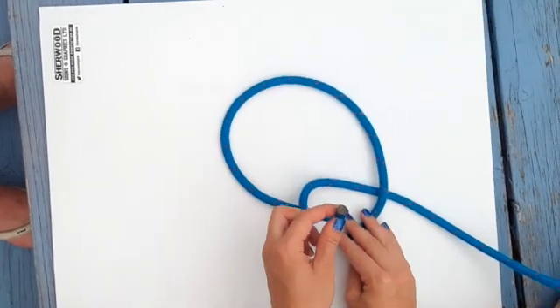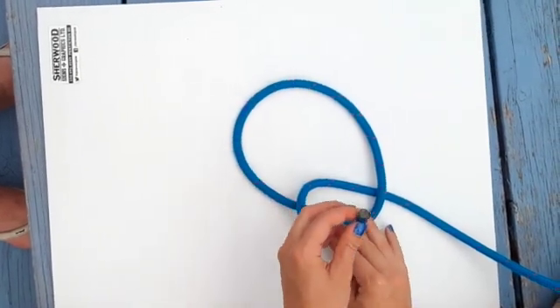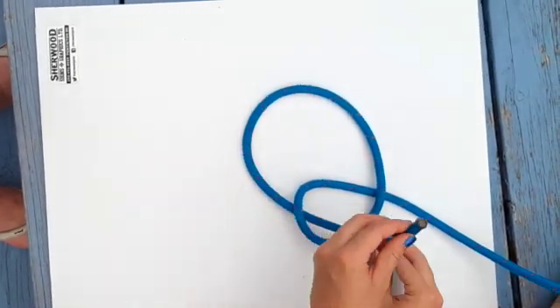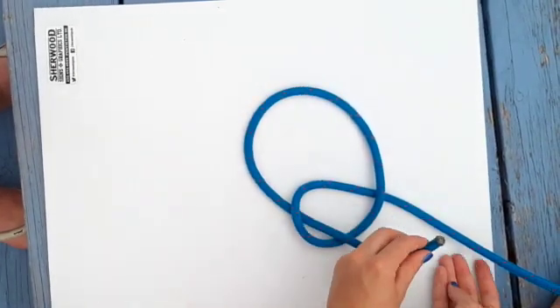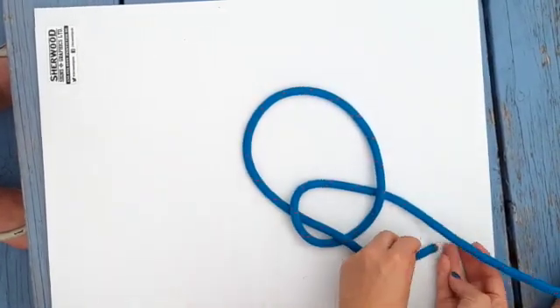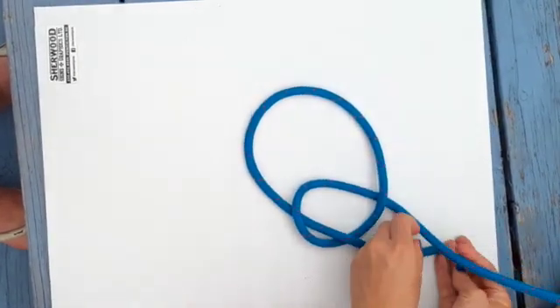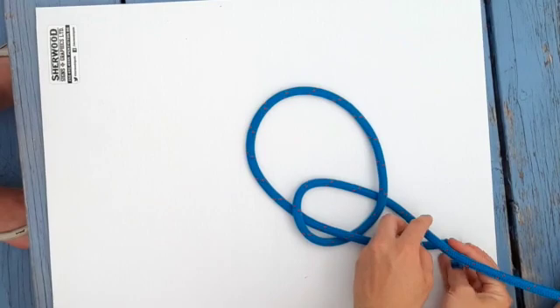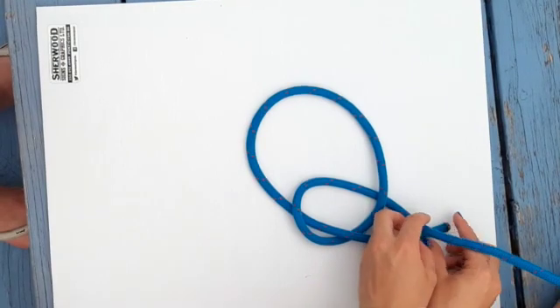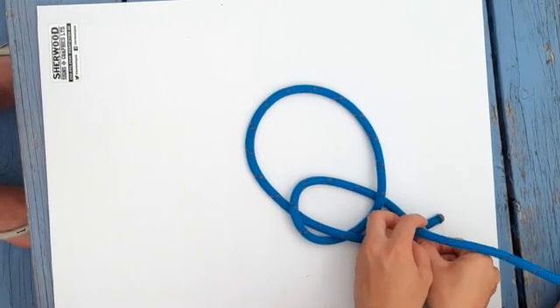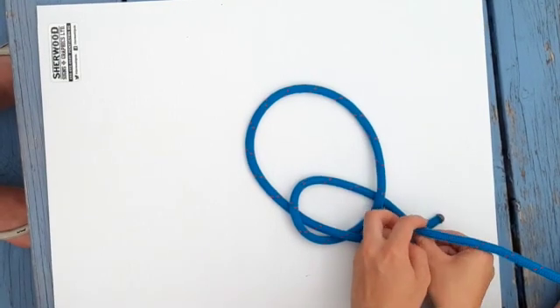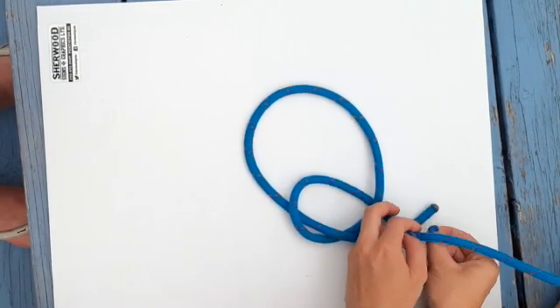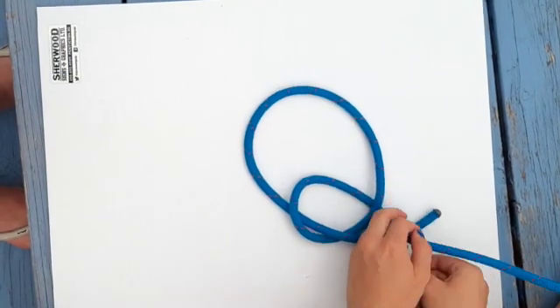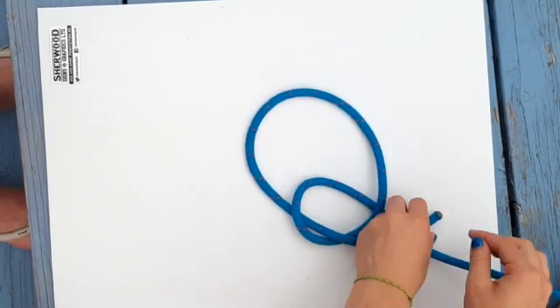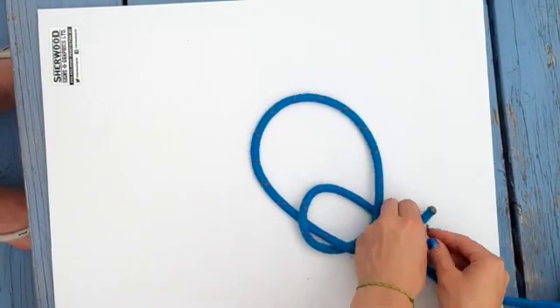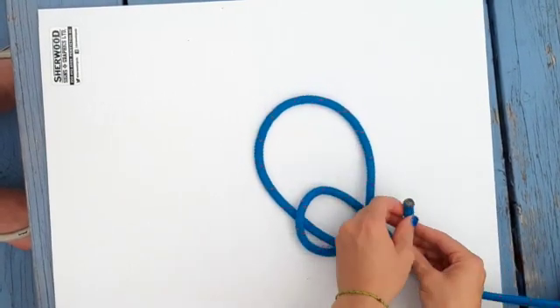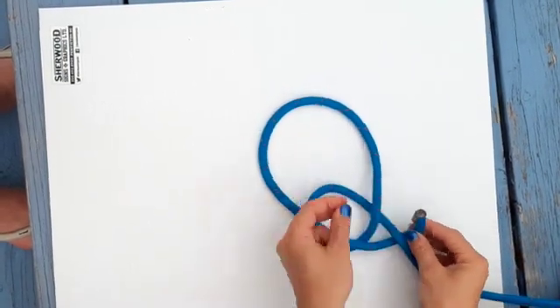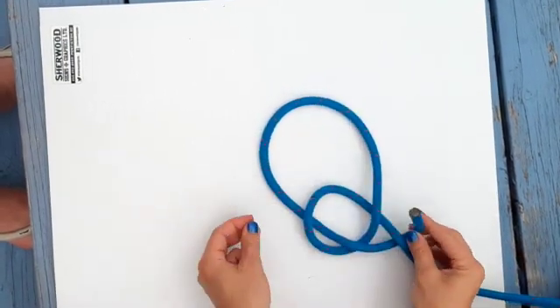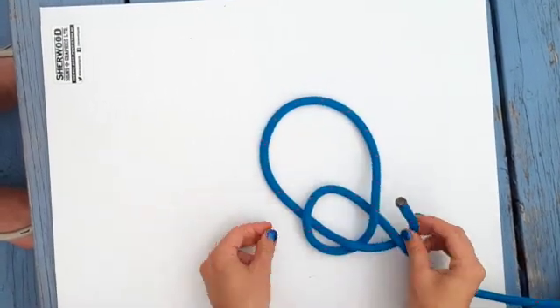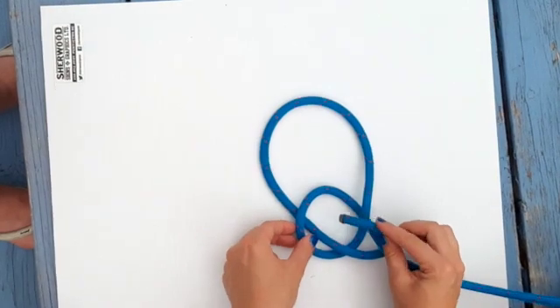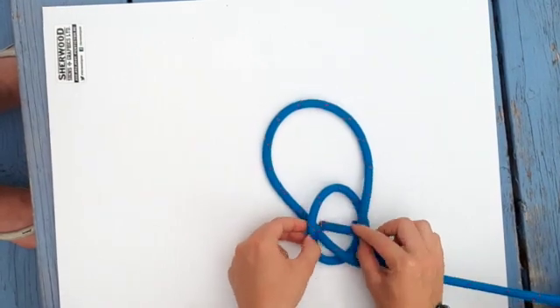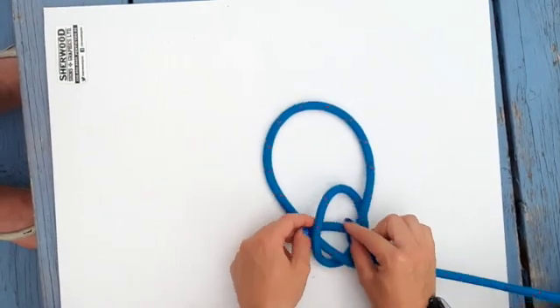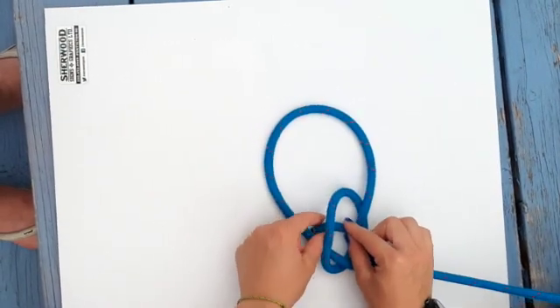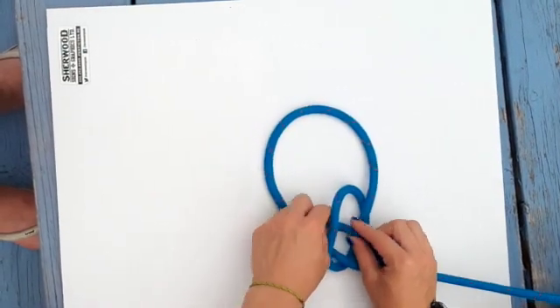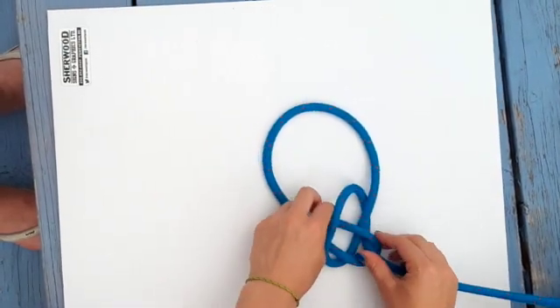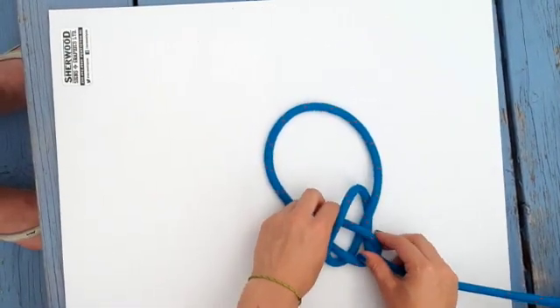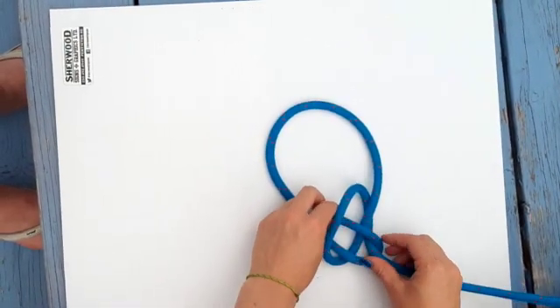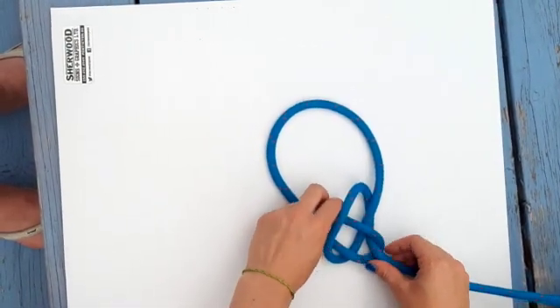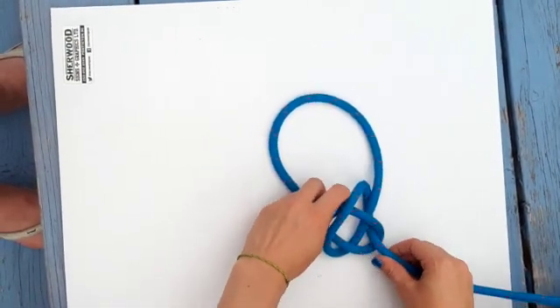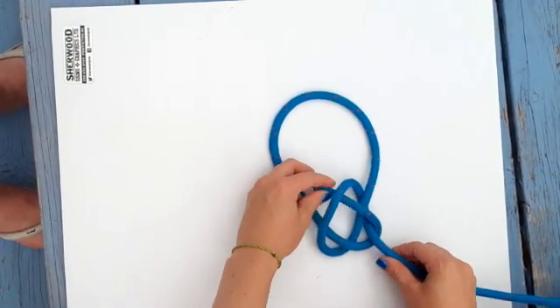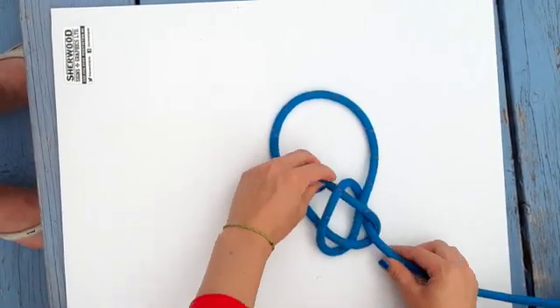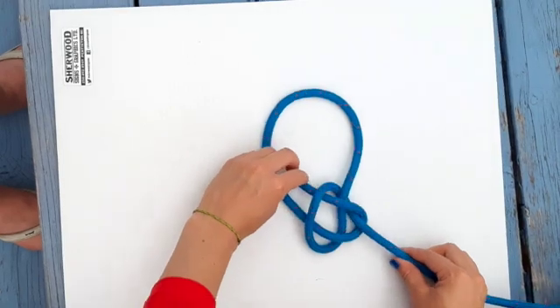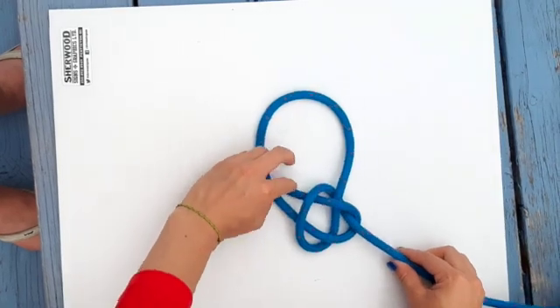Now go around the long end. Go back through the small loop and then pull it tight using both ends — the tail and your long end.